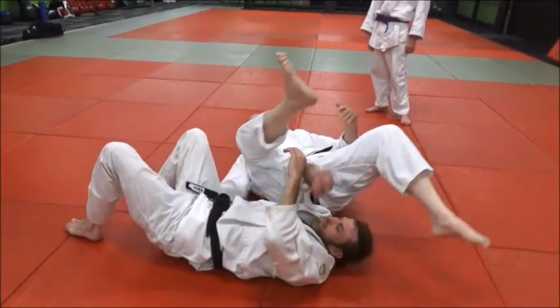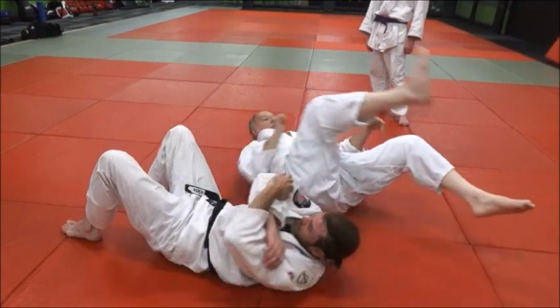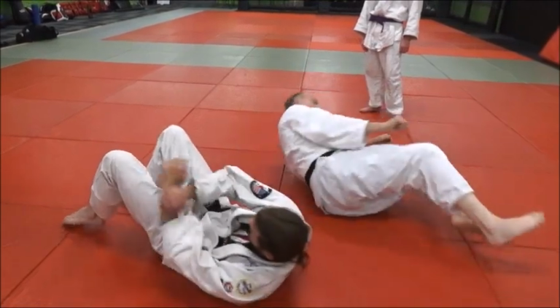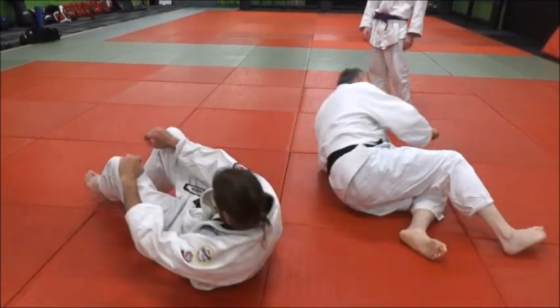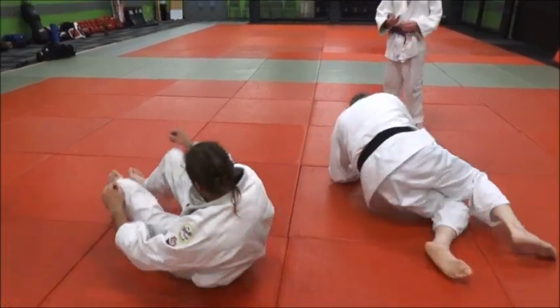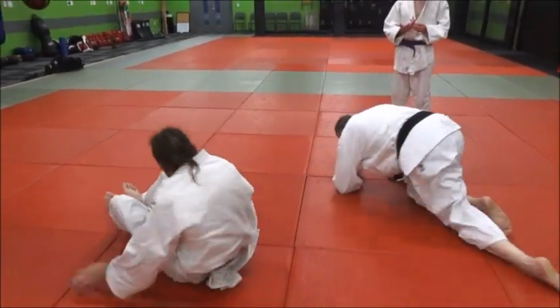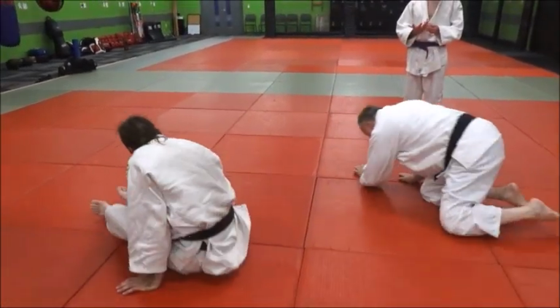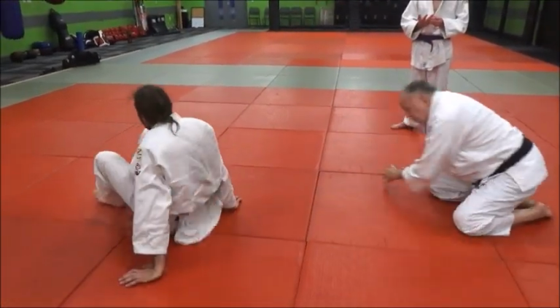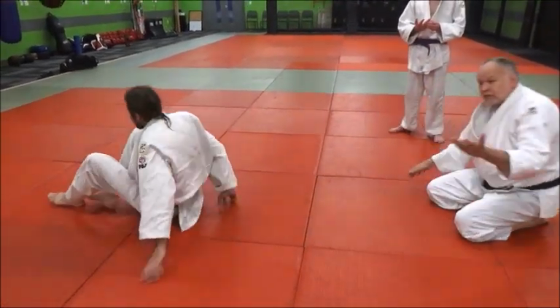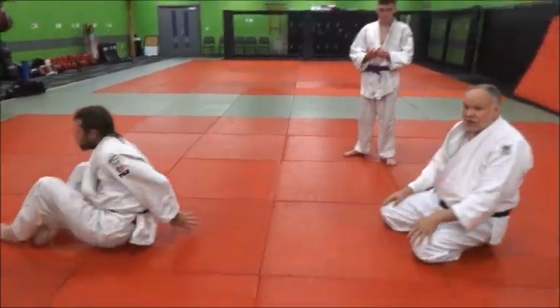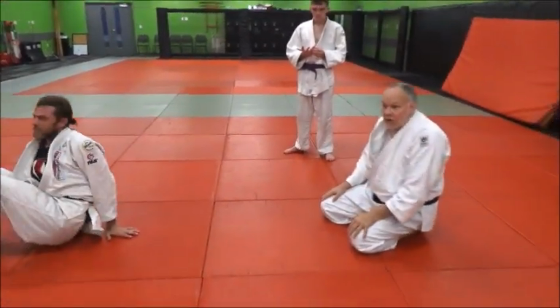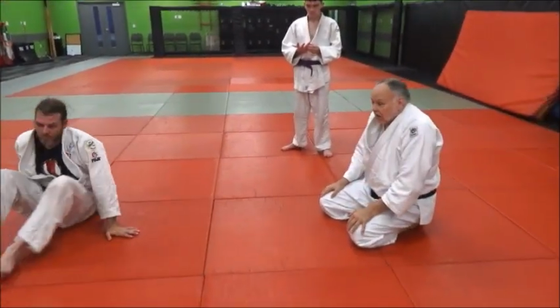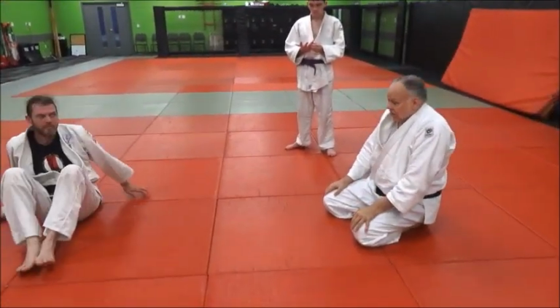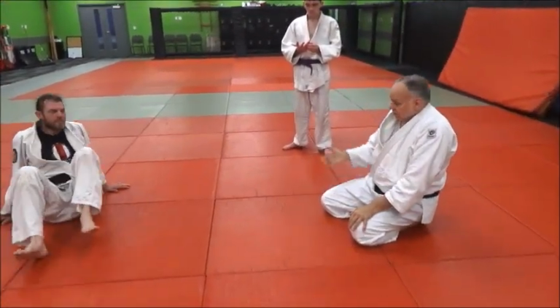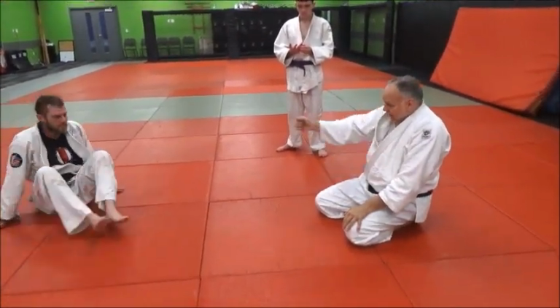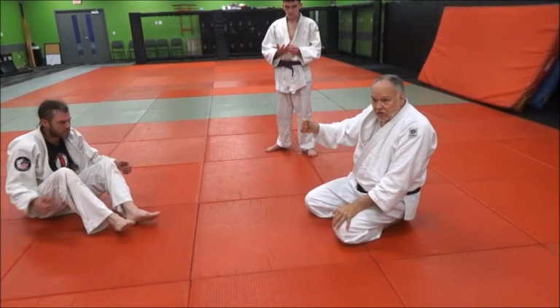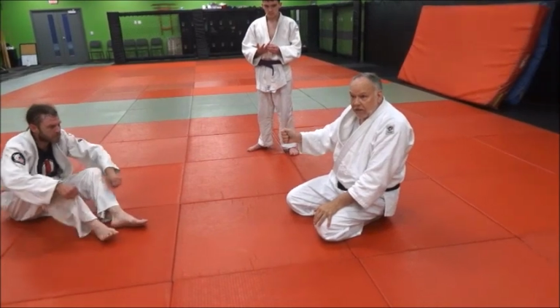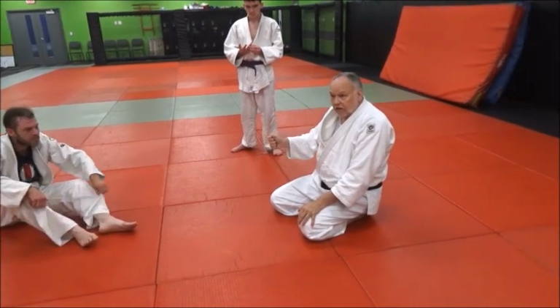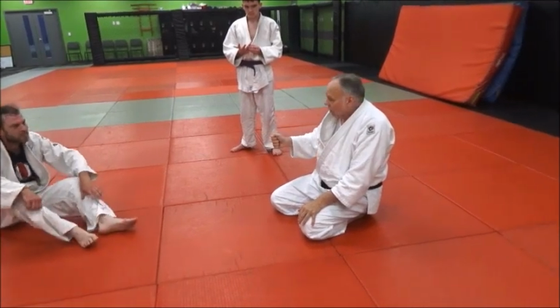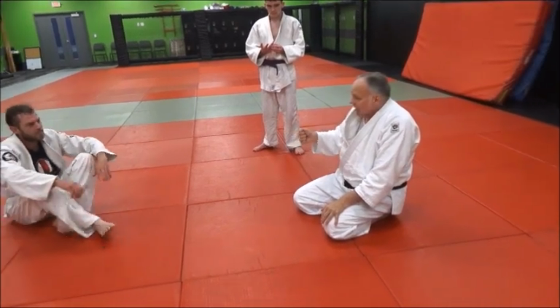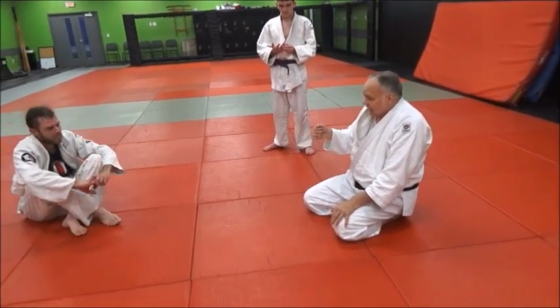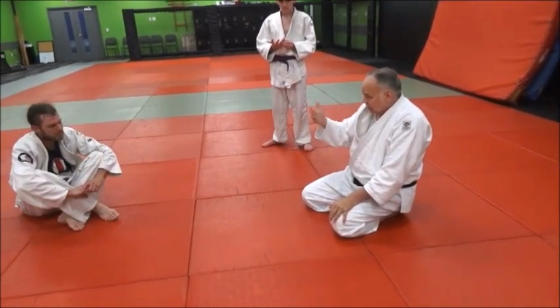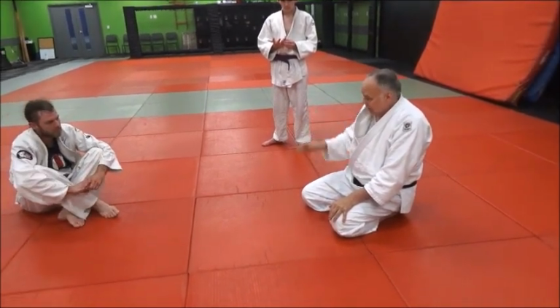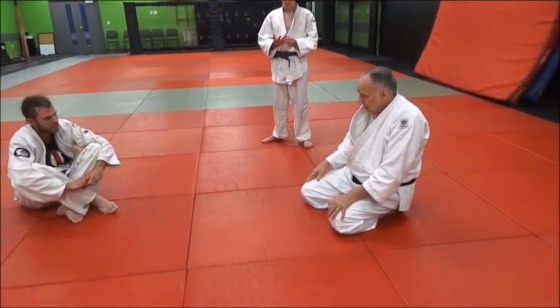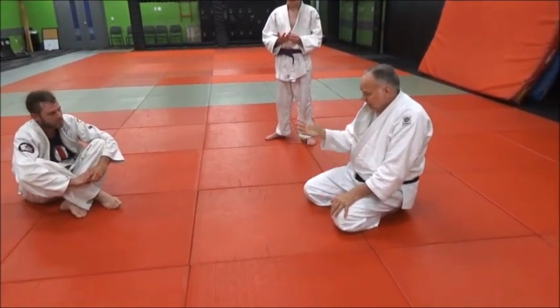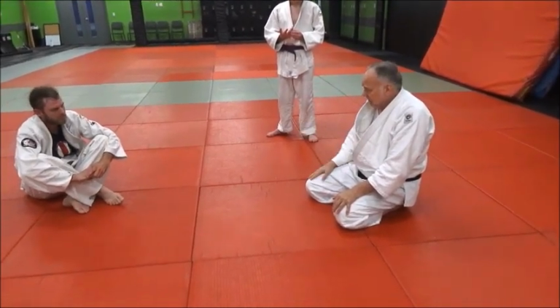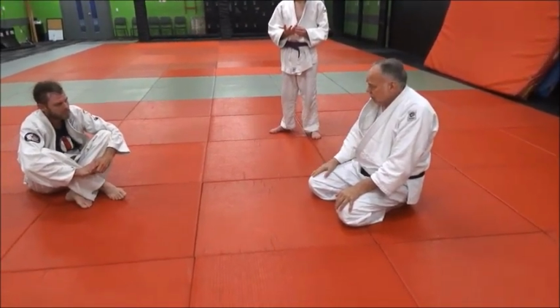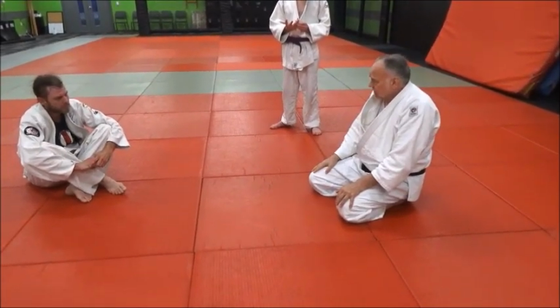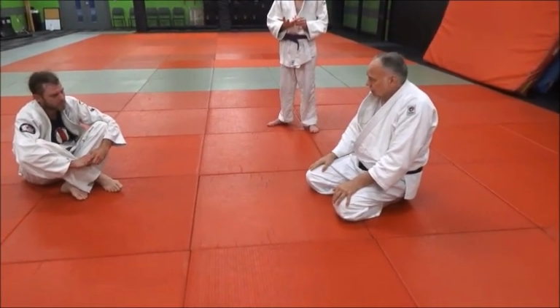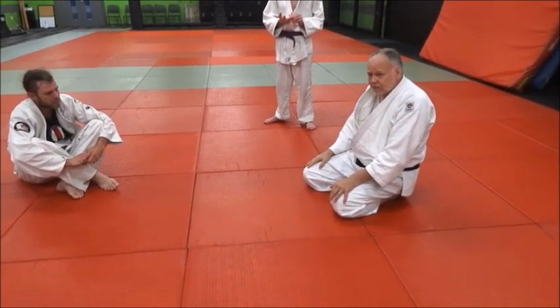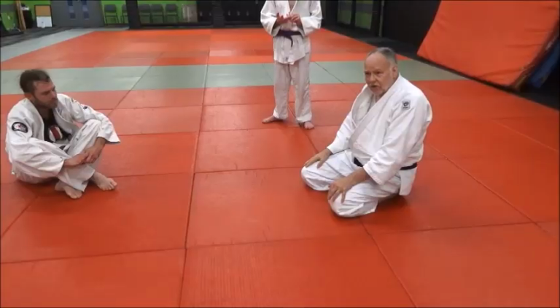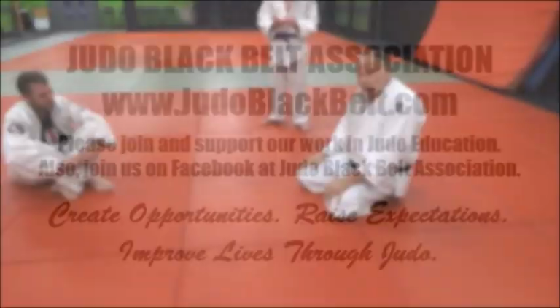I first learned this in sambo because we didn't have any pants to grab to control. We found that no matter what grappling or combat sport you're in, it just works really well.